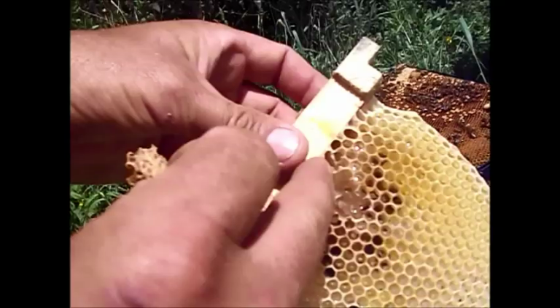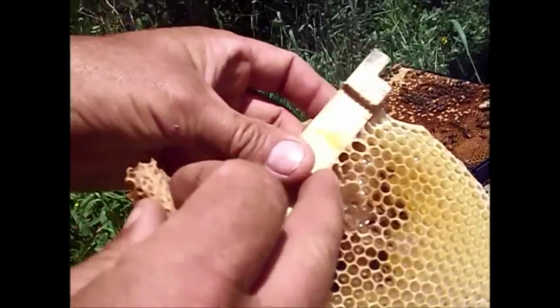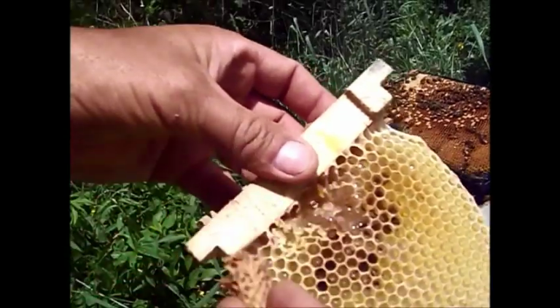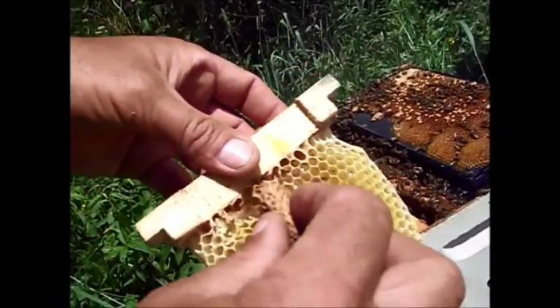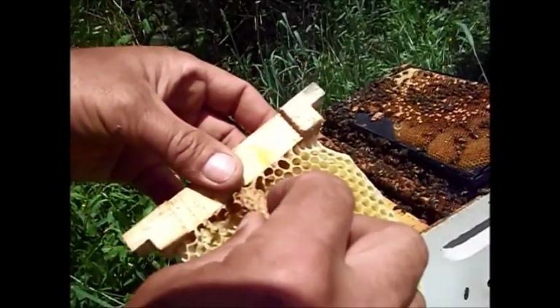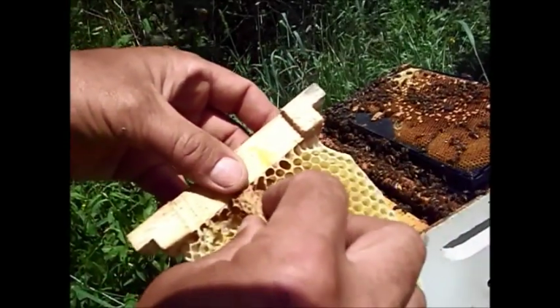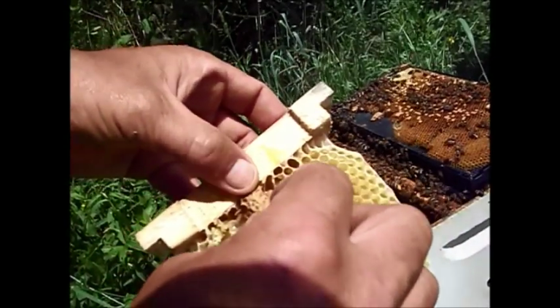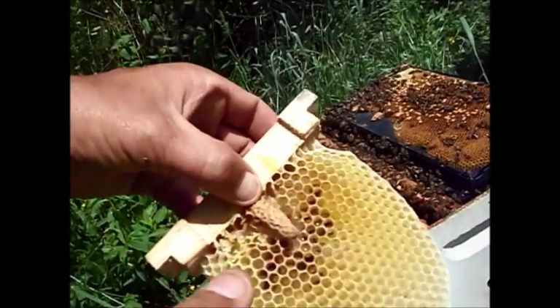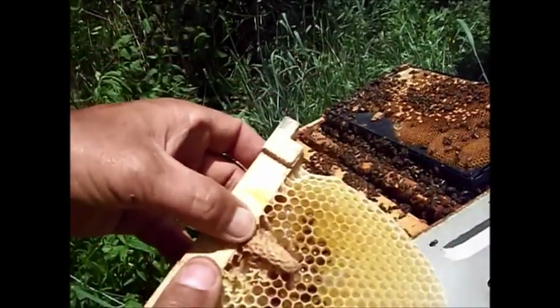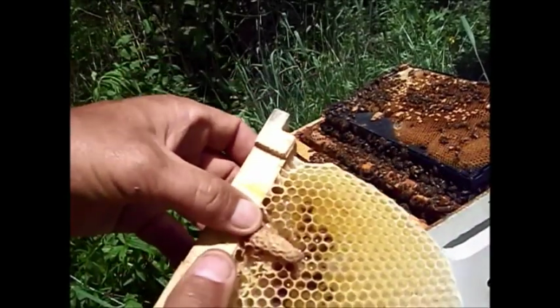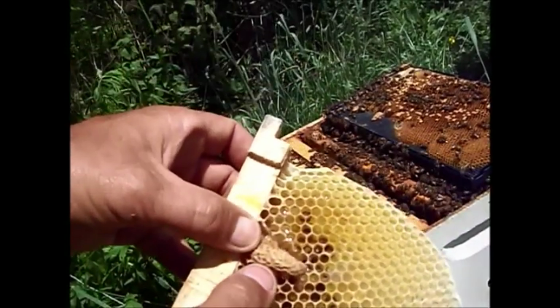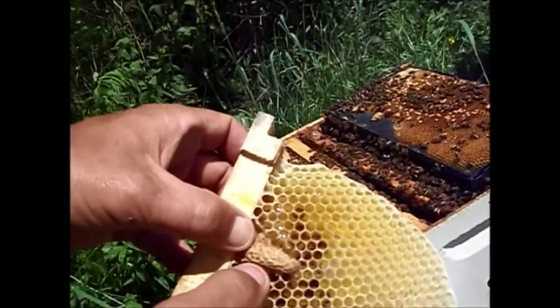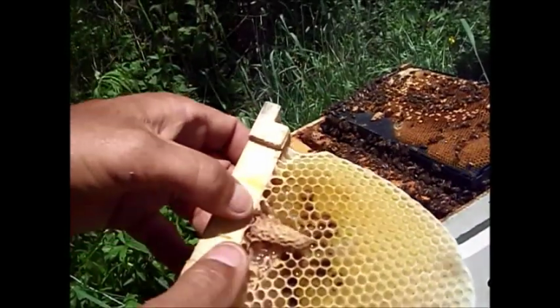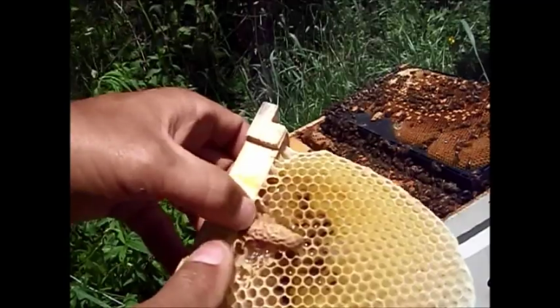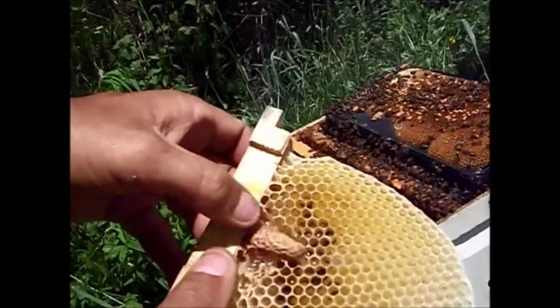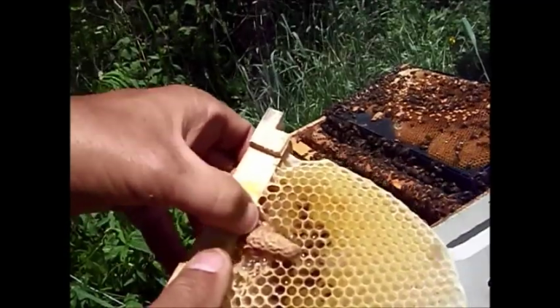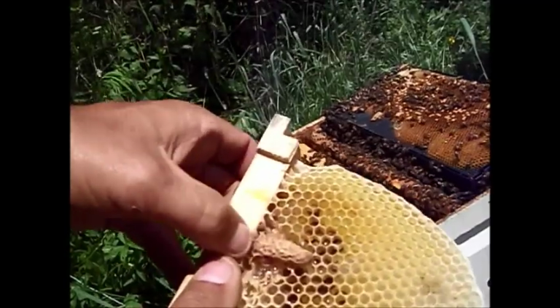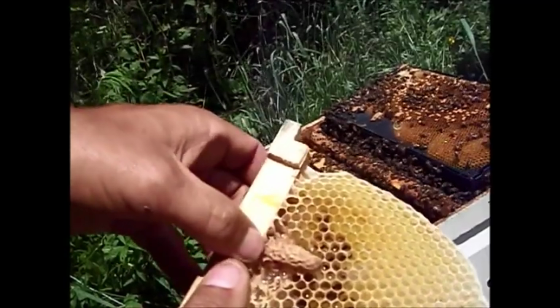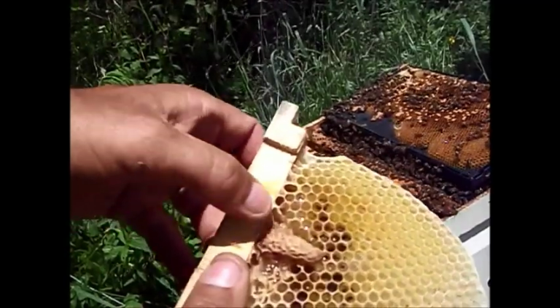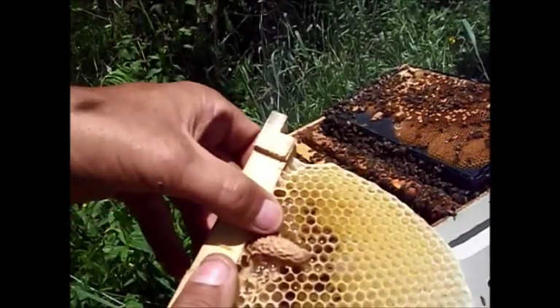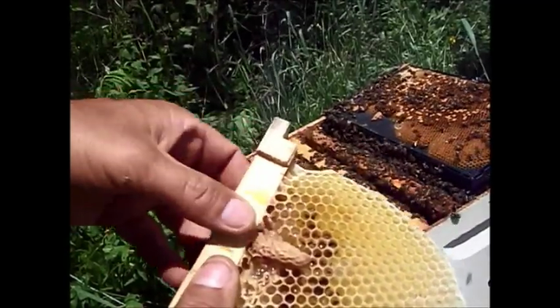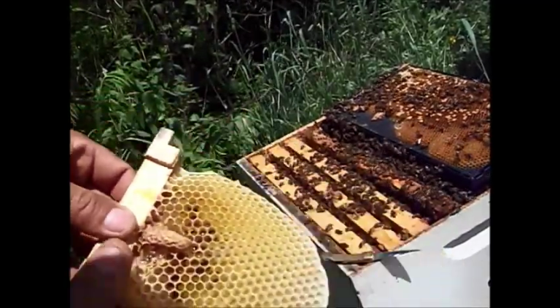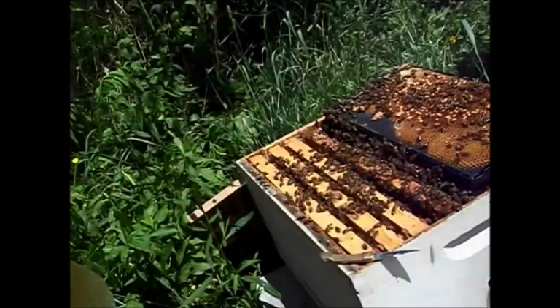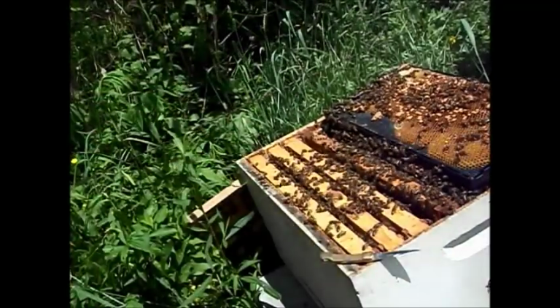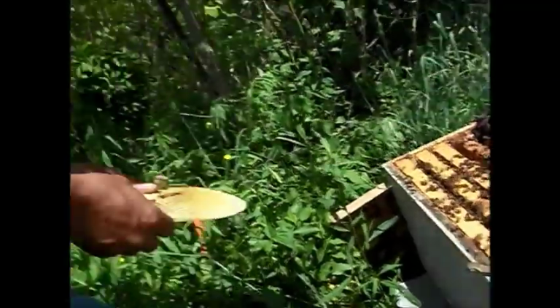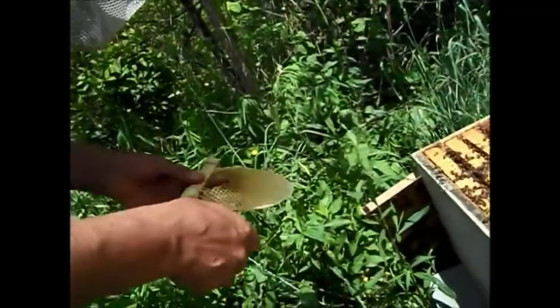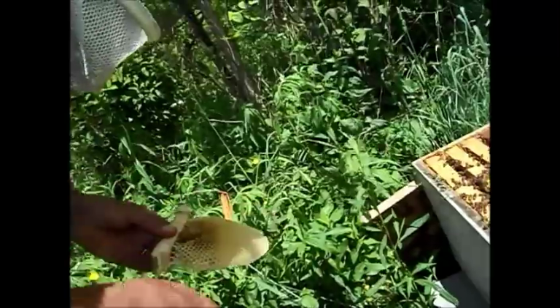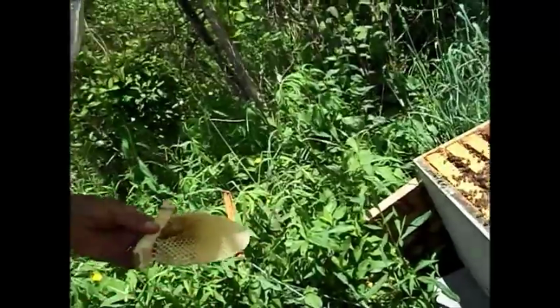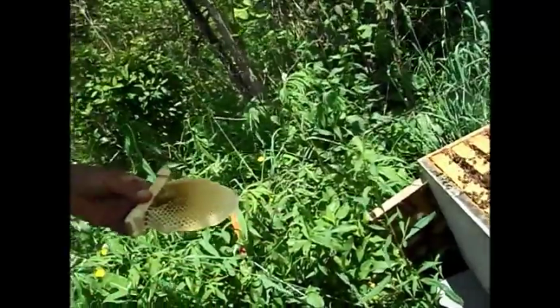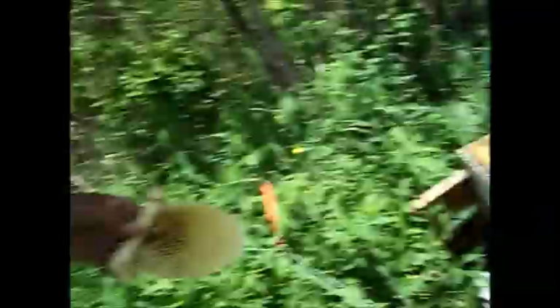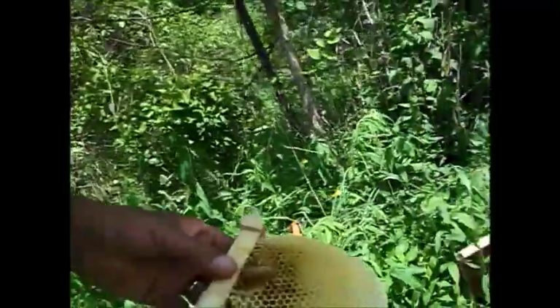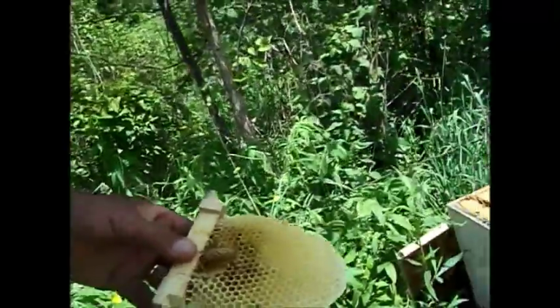I made a little hole right in the comb. So I'm just going to push that in there, just kind of give it a little touch with my thumb there. It don't take much to hold it in there.